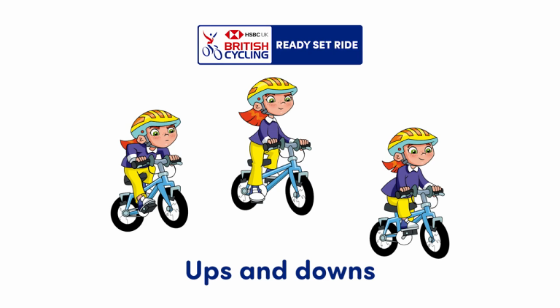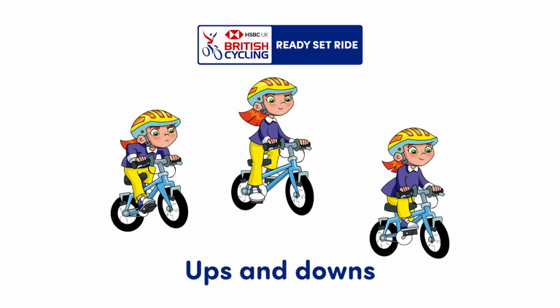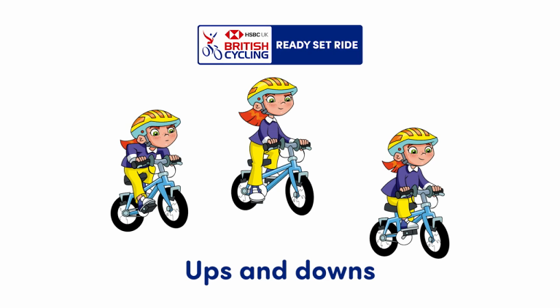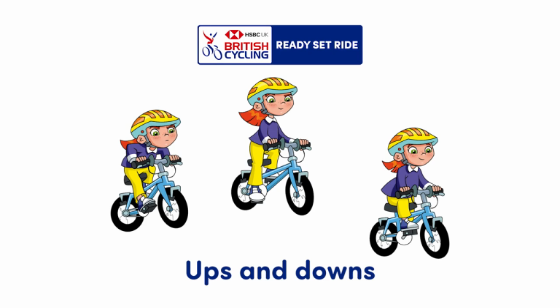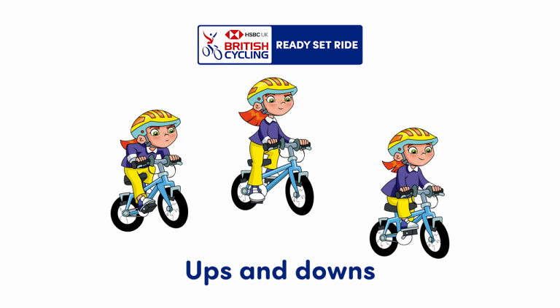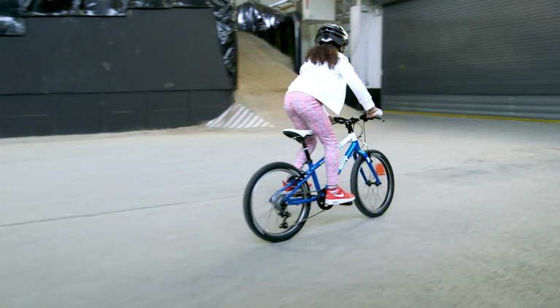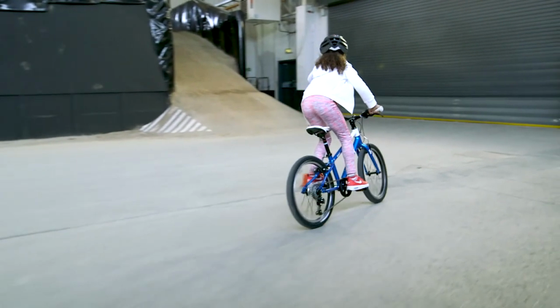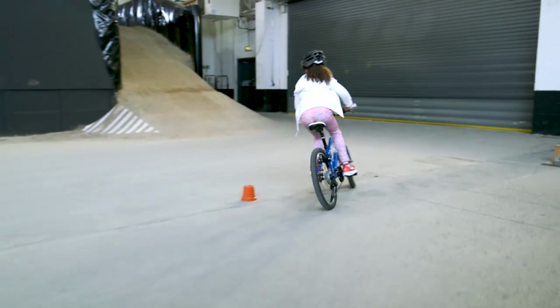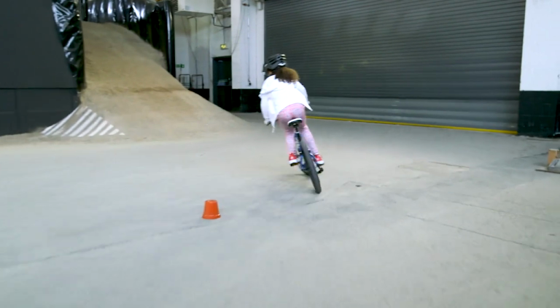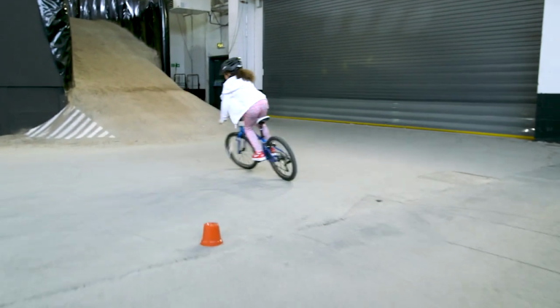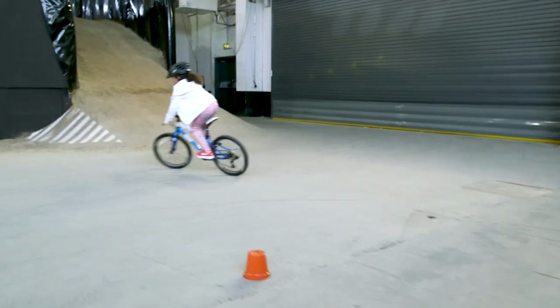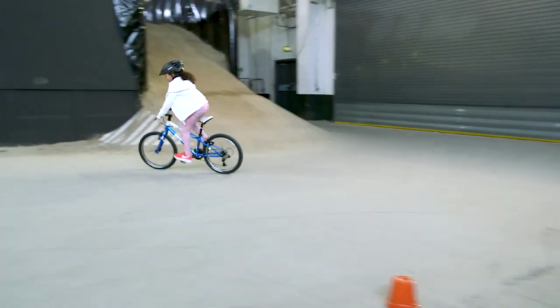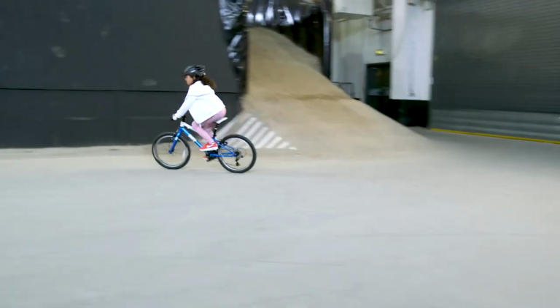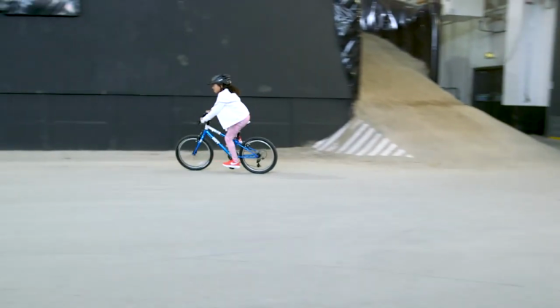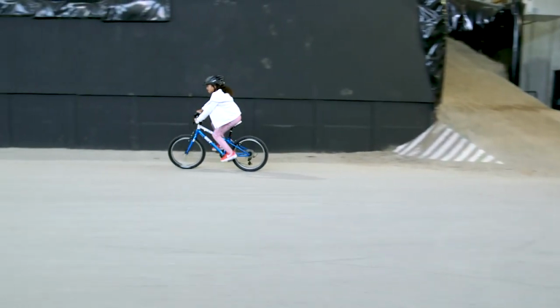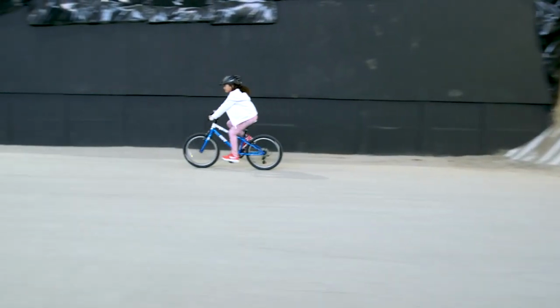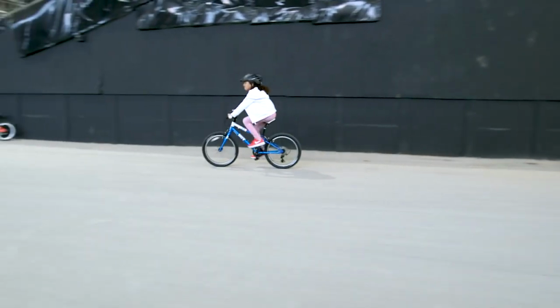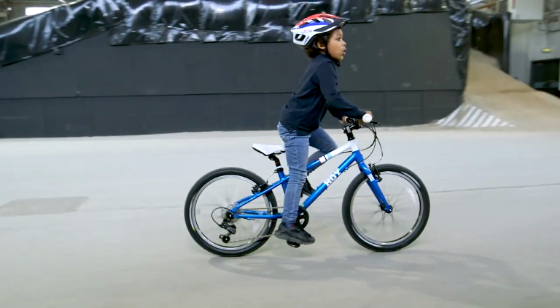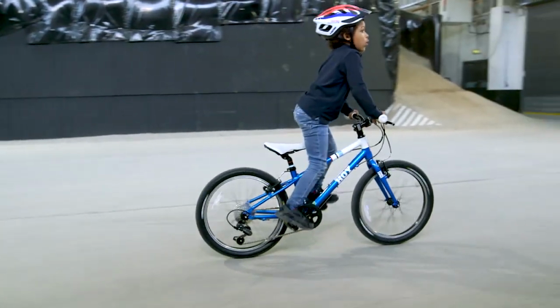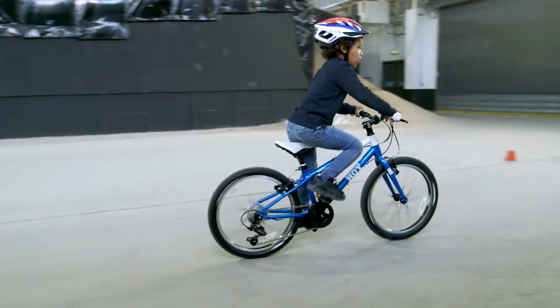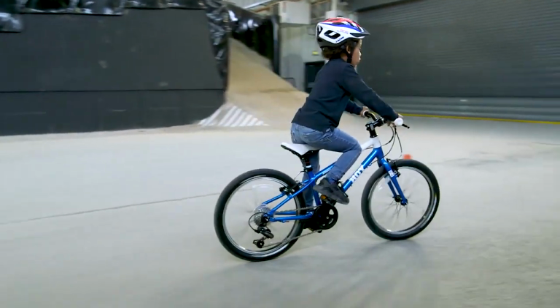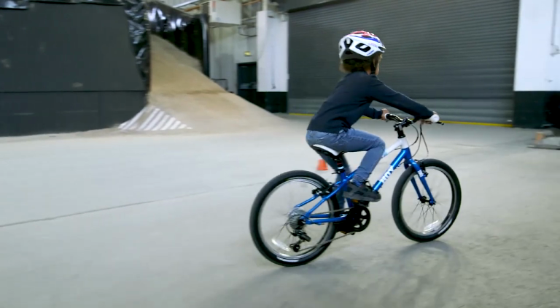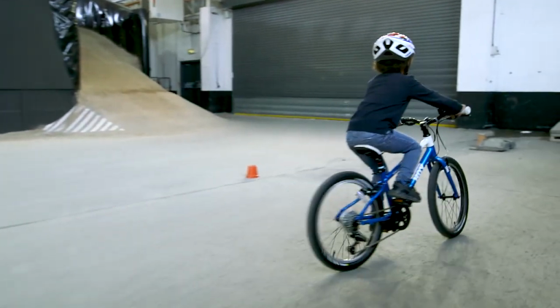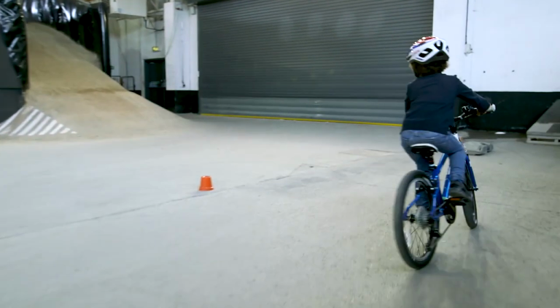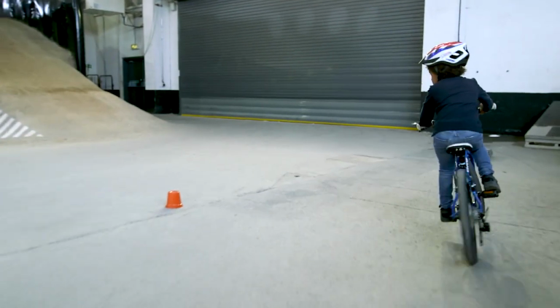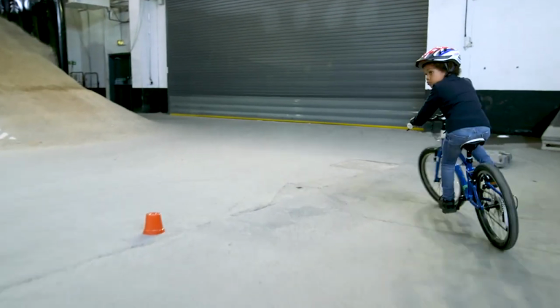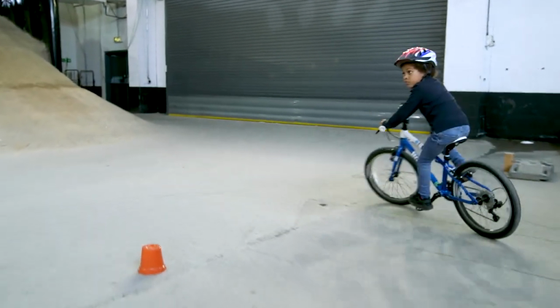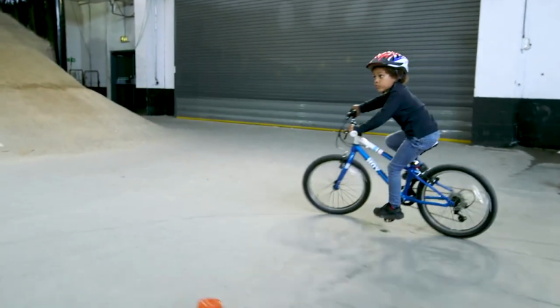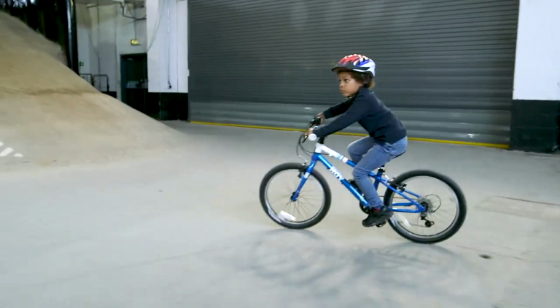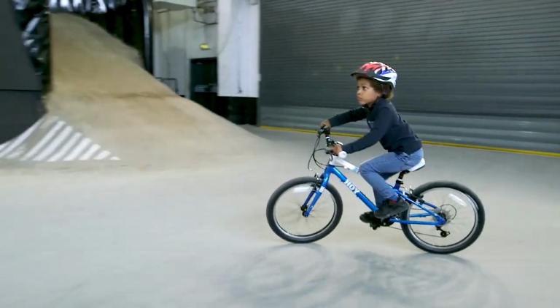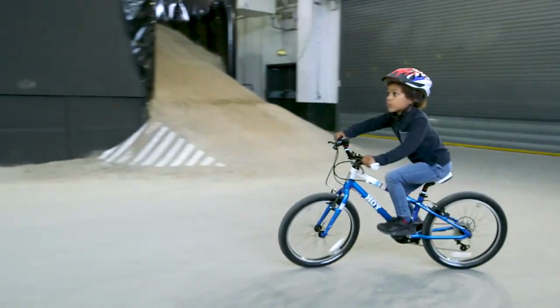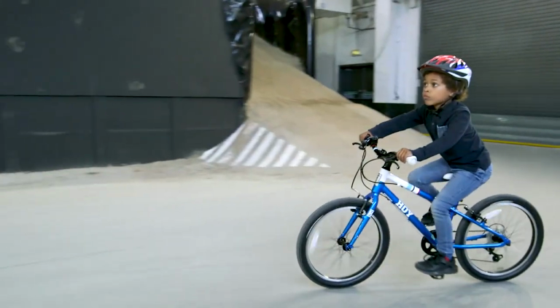Ups and downs. Practising ups and downs will help you to feel comfortable riding out of your saddle while pedalling. This is really useful for when you're riding up hills or putting on a burst of speed.